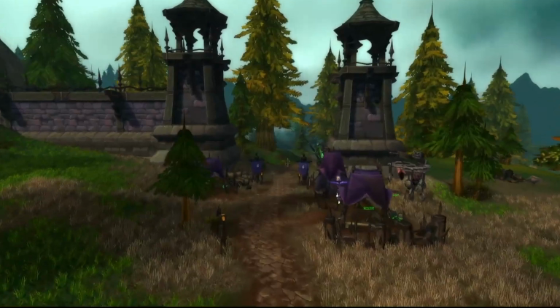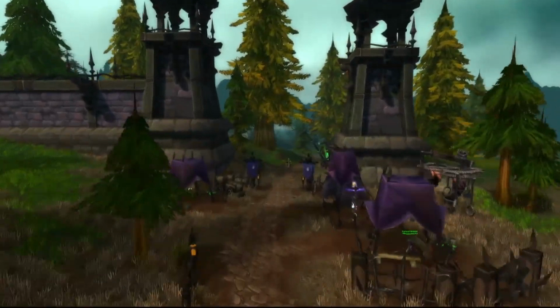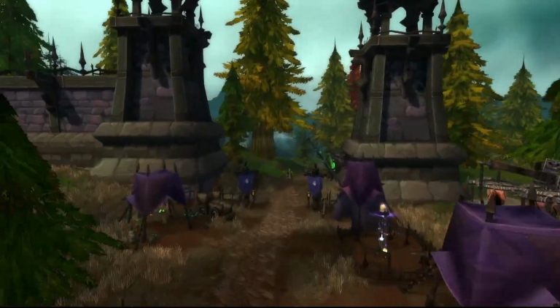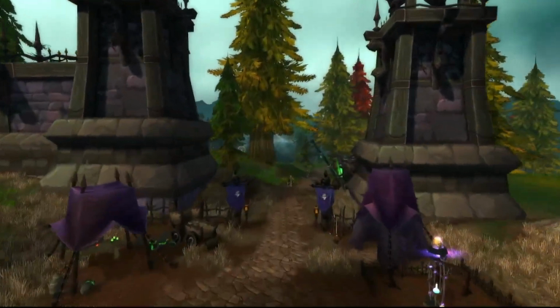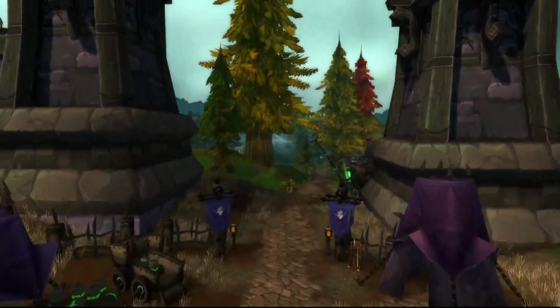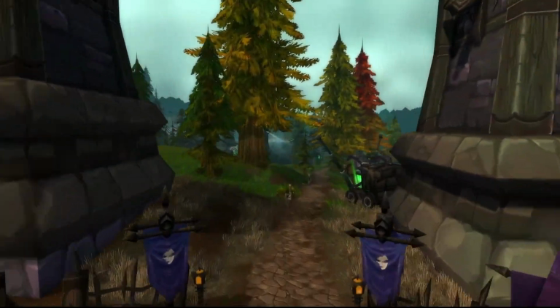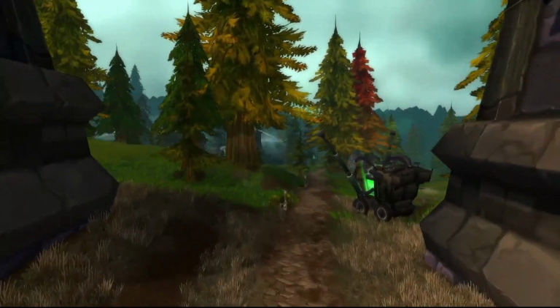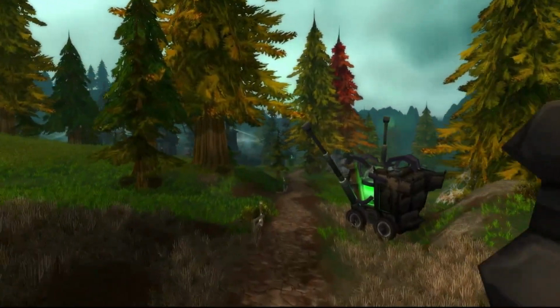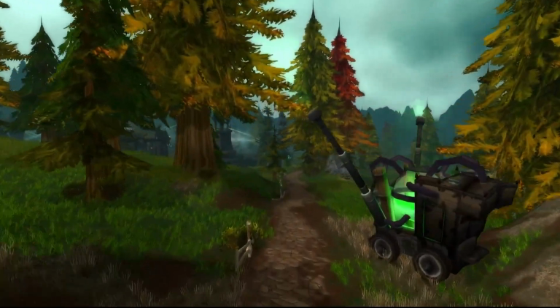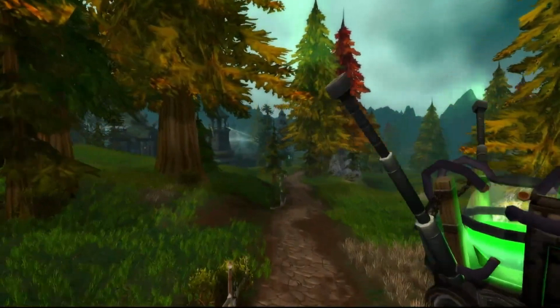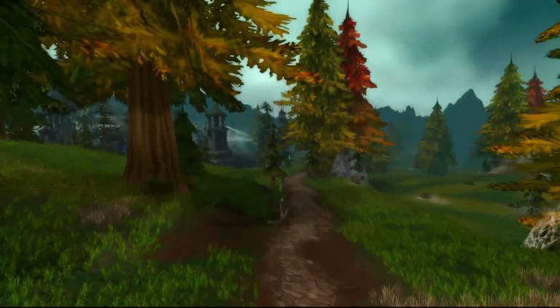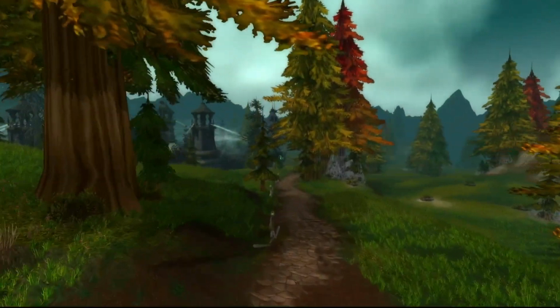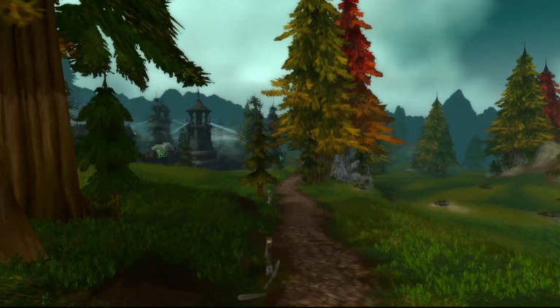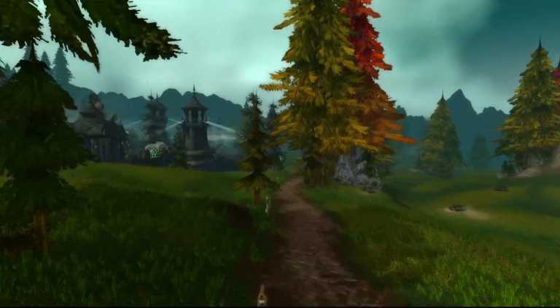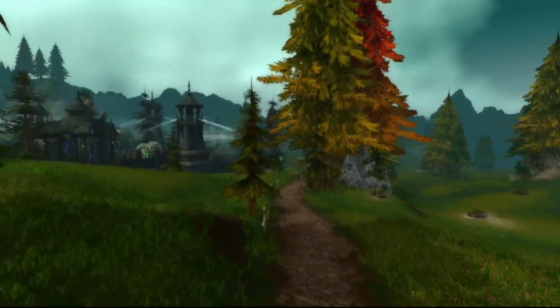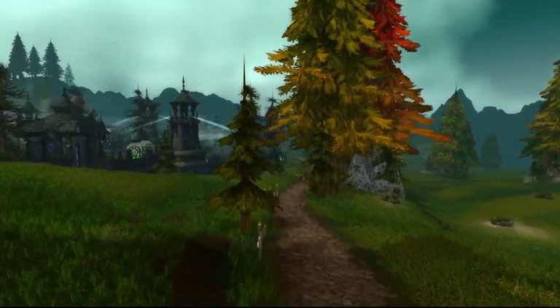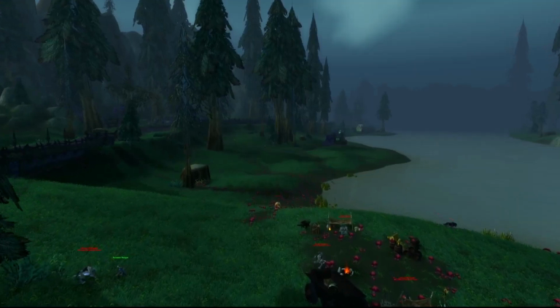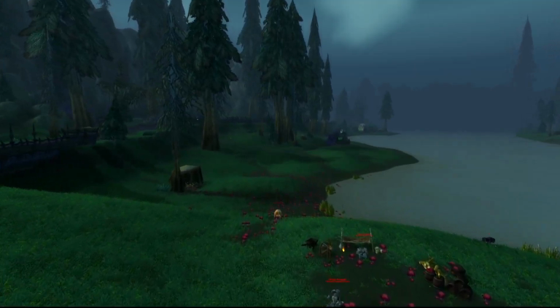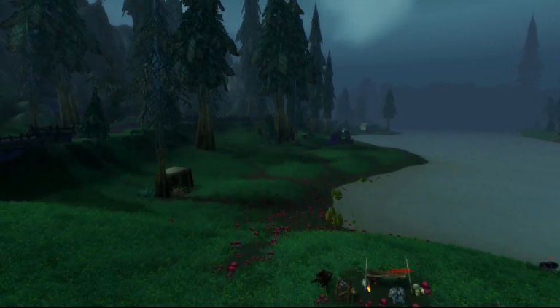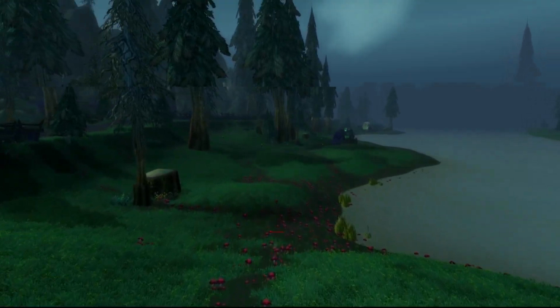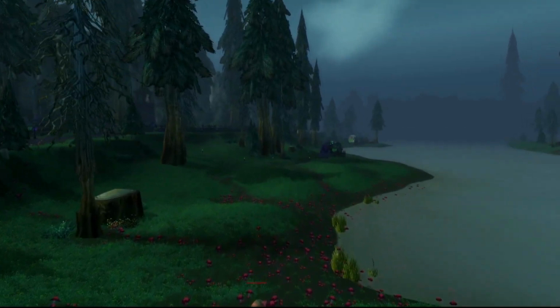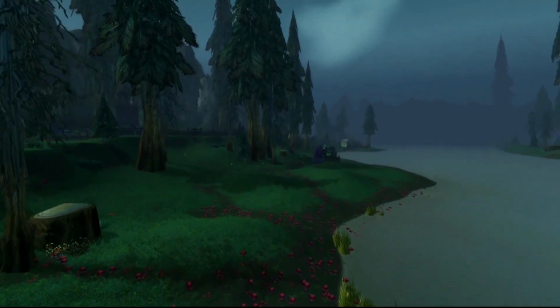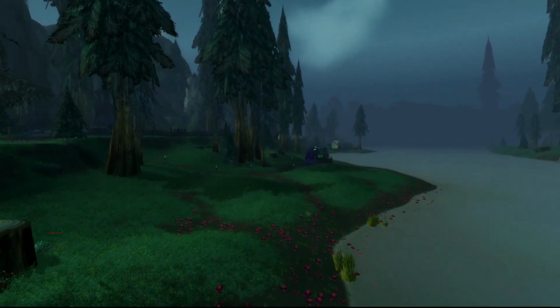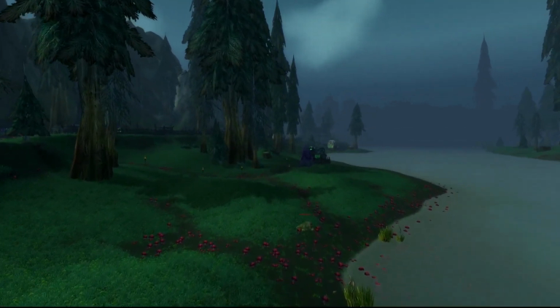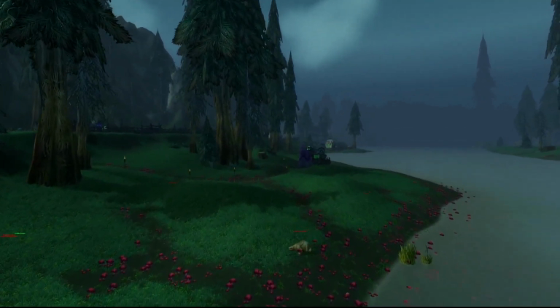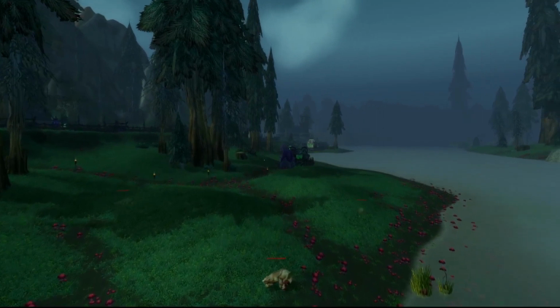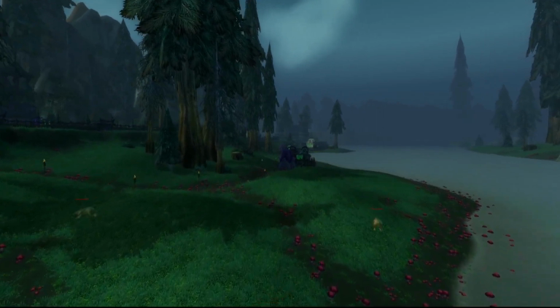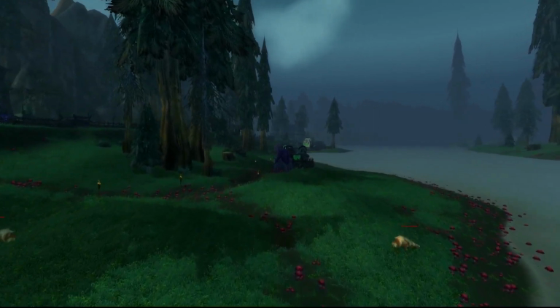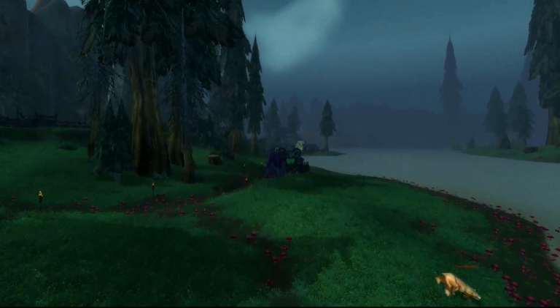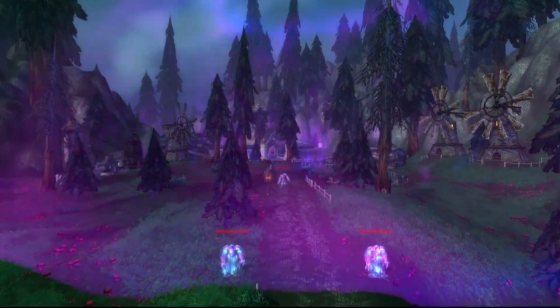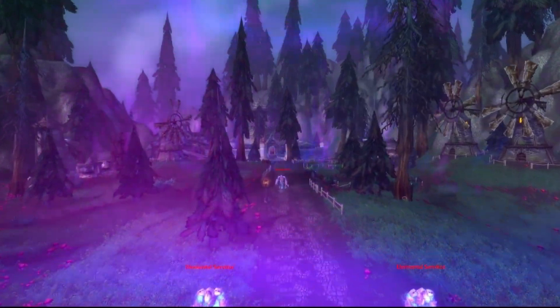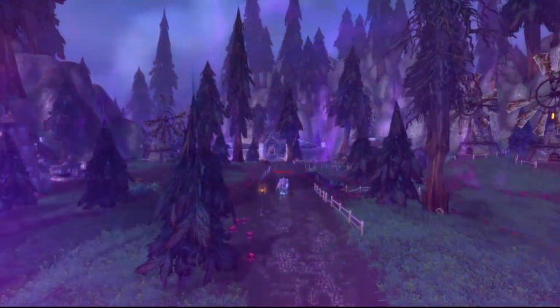The Forsaken's advance through Silverpine Forest has been resolute, extending their dominion into Hillsbrad Foothills. They've displaced the Murlocs from their habitats at the Shining Strand and coerced Dalaran affiliates into a retreat towards Amber Mill.